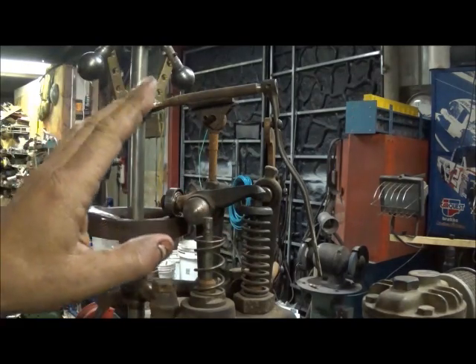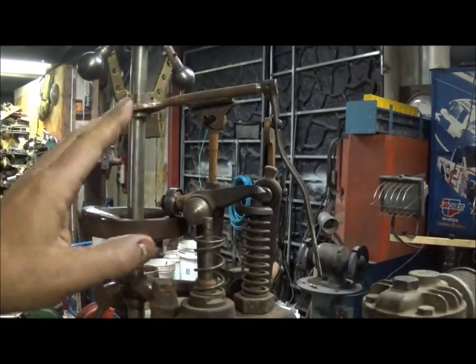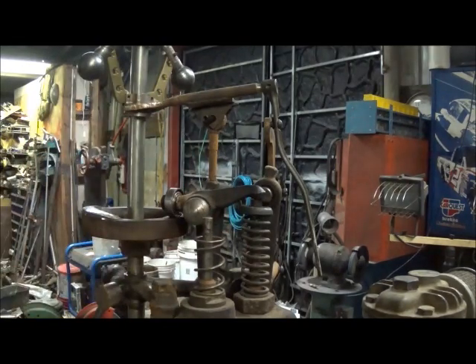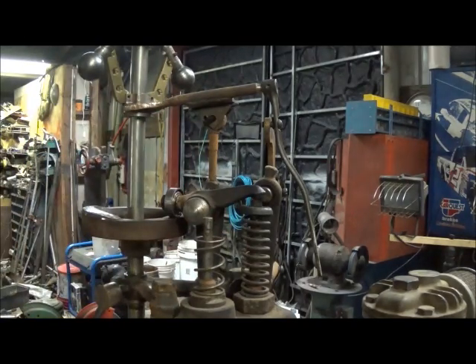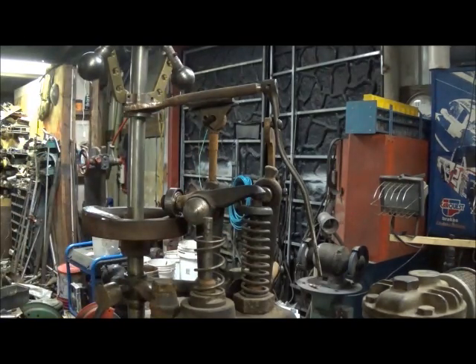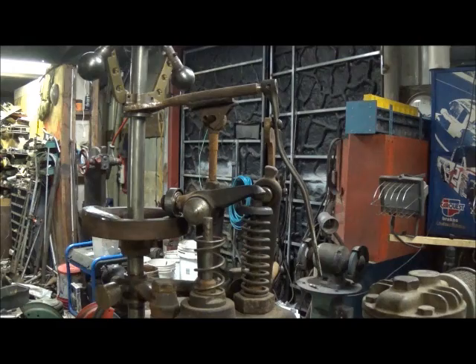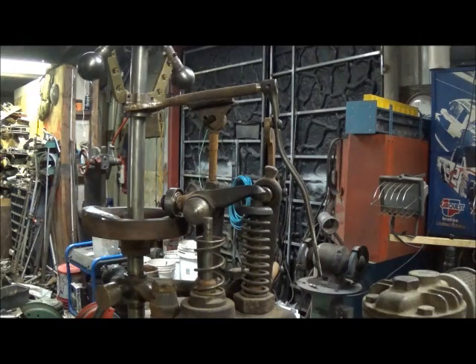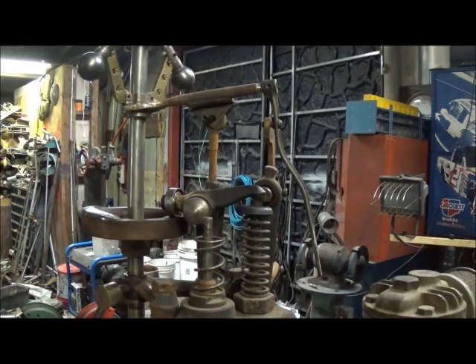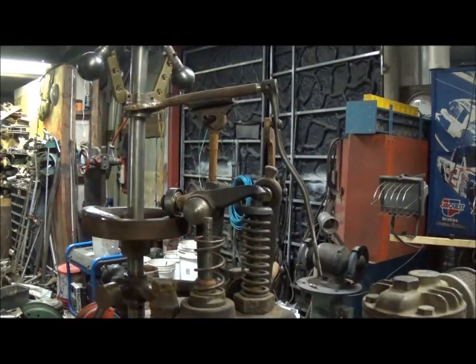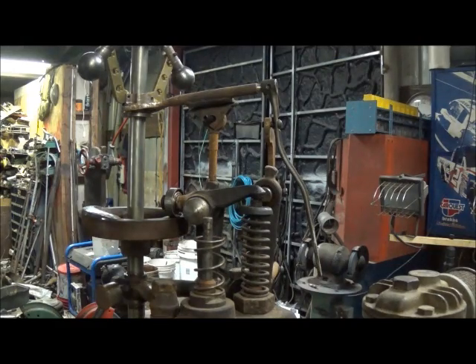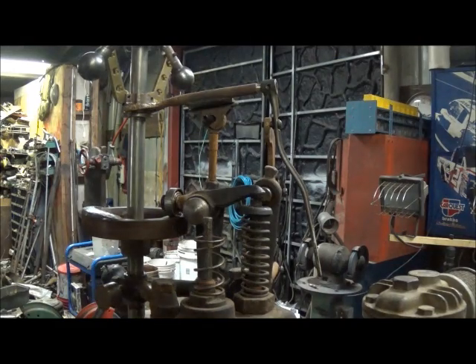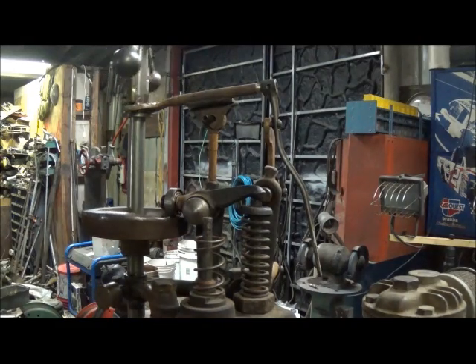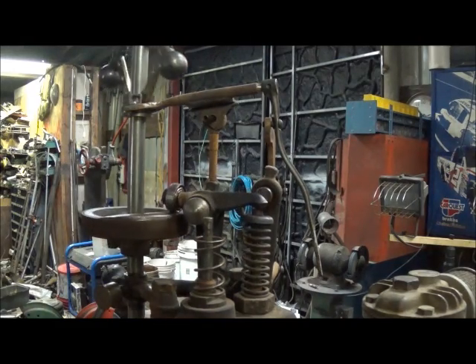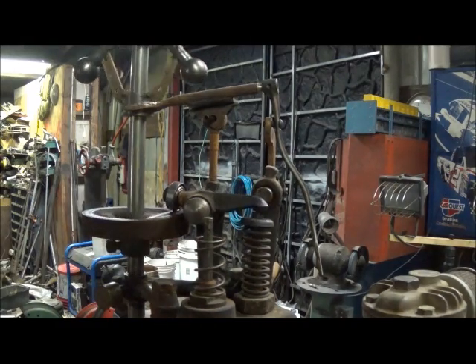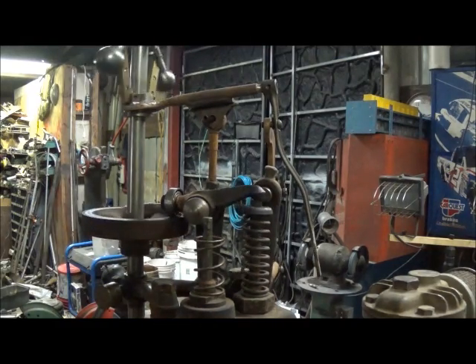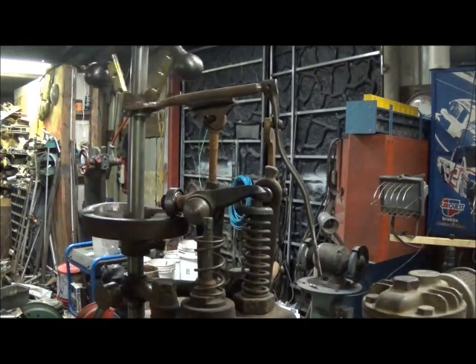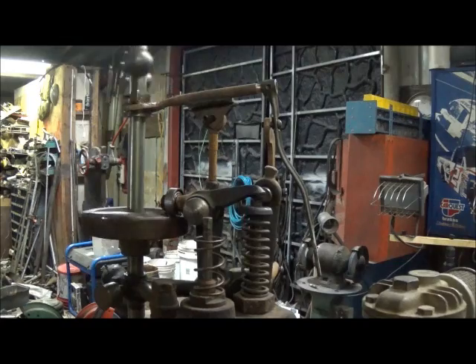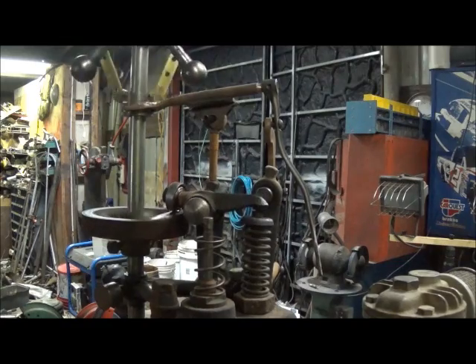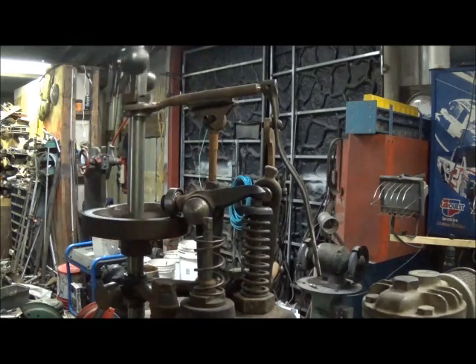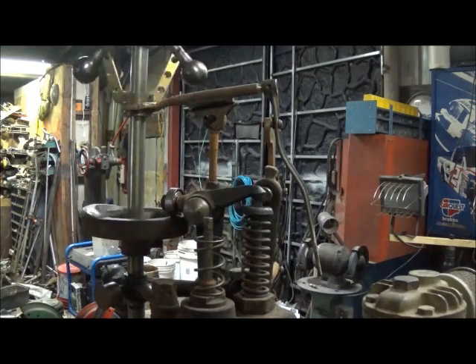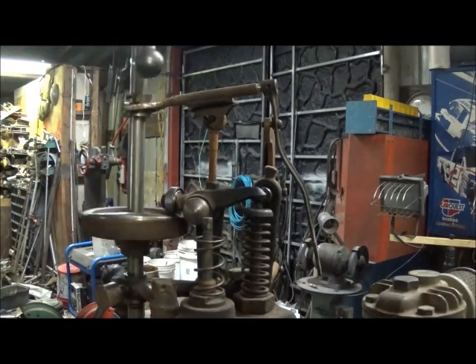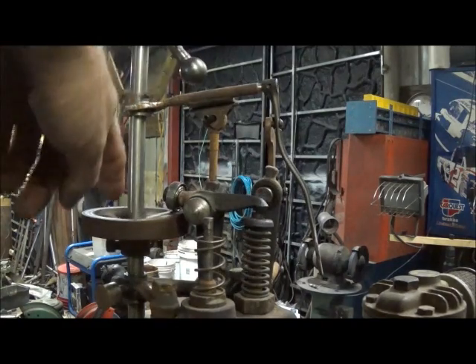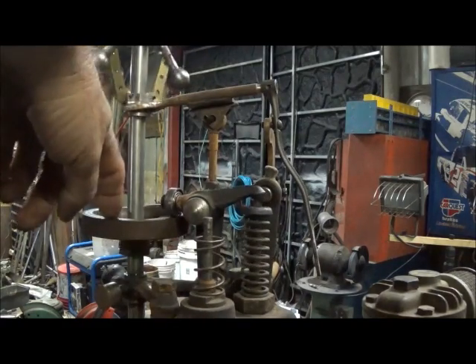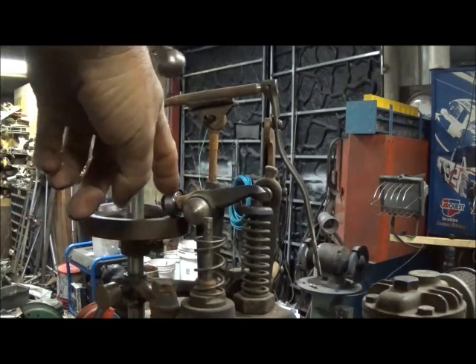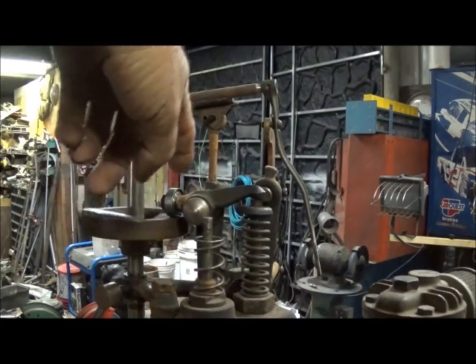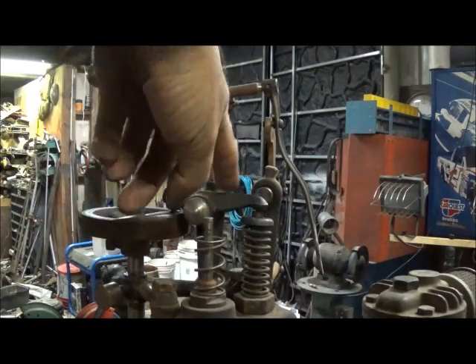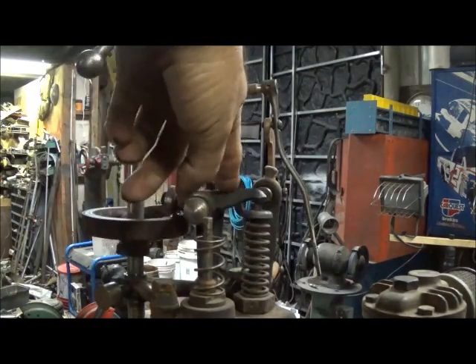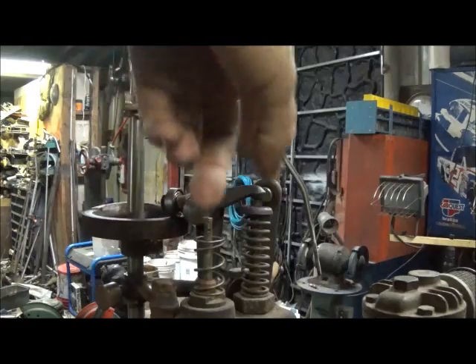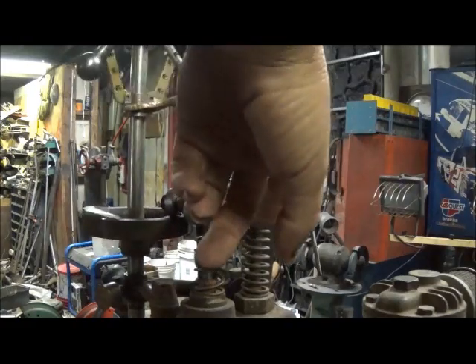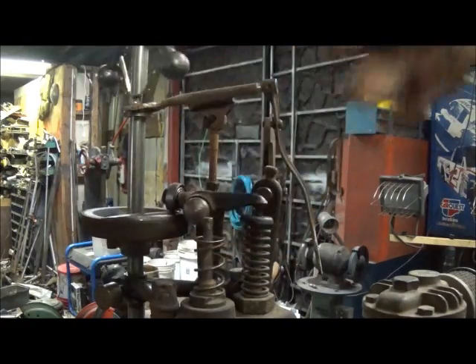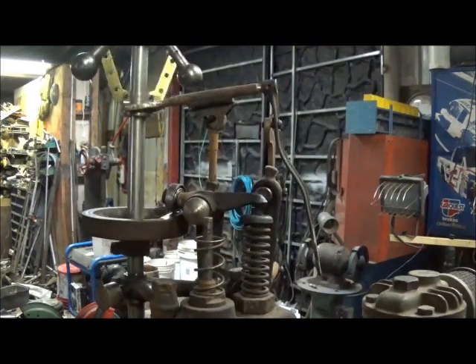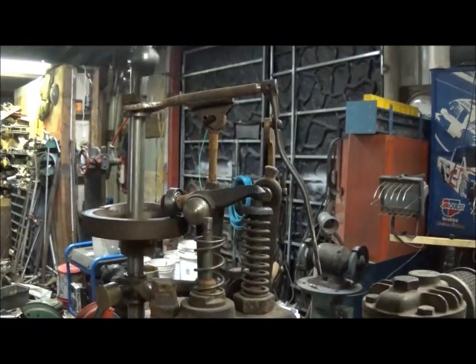Your timing is going to be your exhaust valve. I'll roll it over and let you see how that works. This is our cam, and of course our roller, rocker arm, exhaust valve.